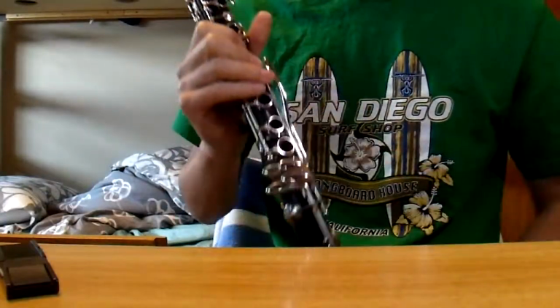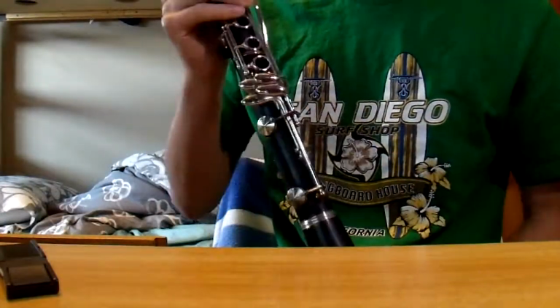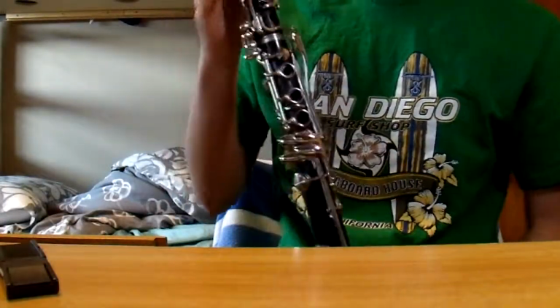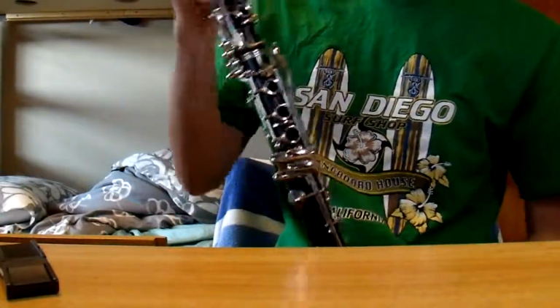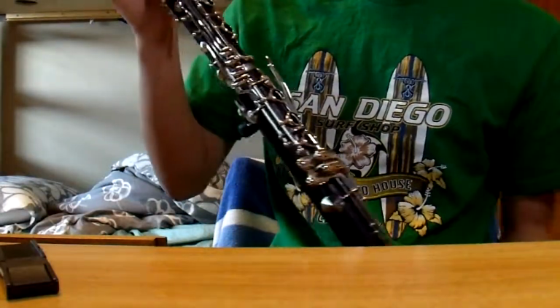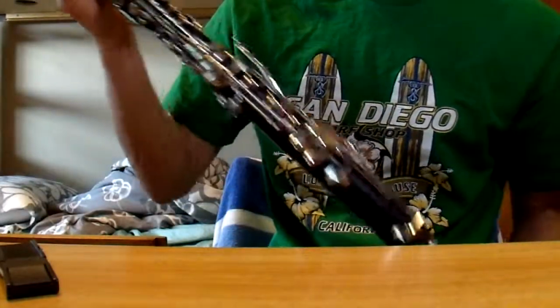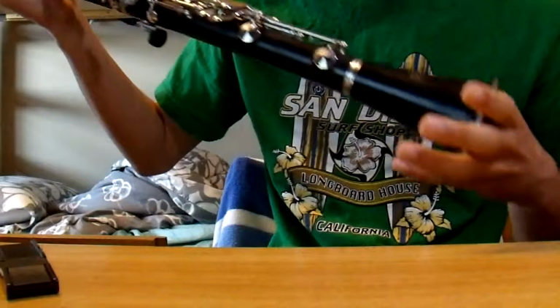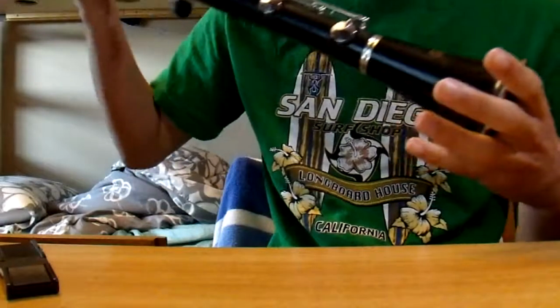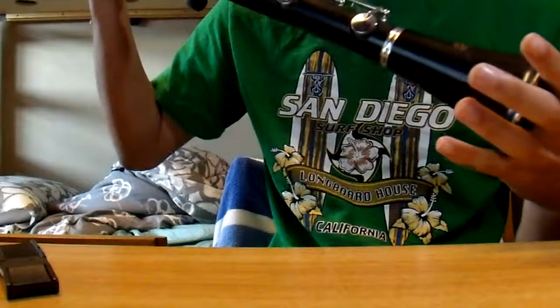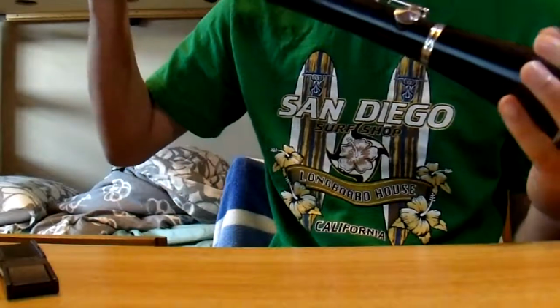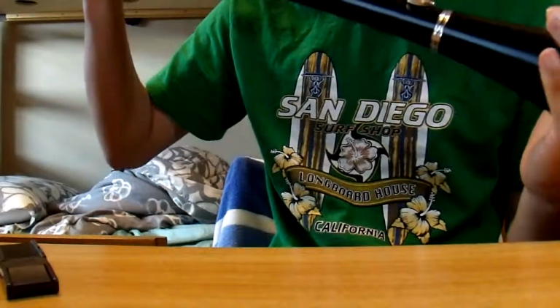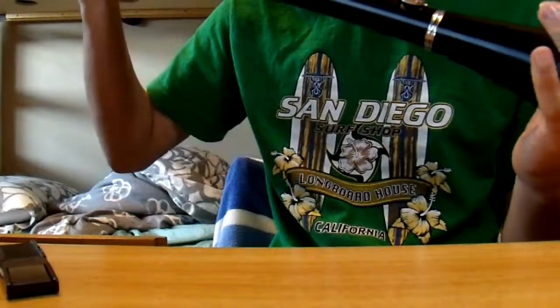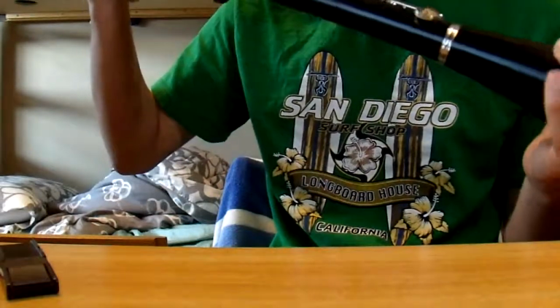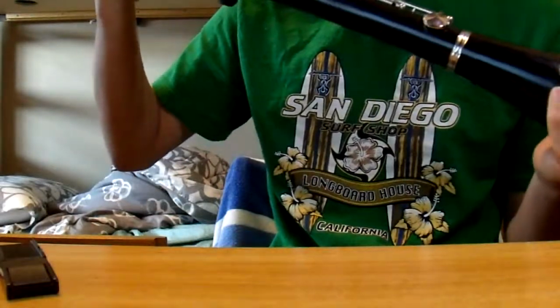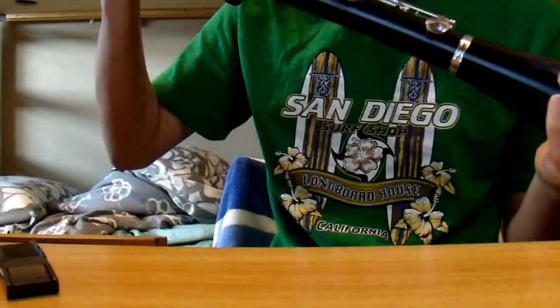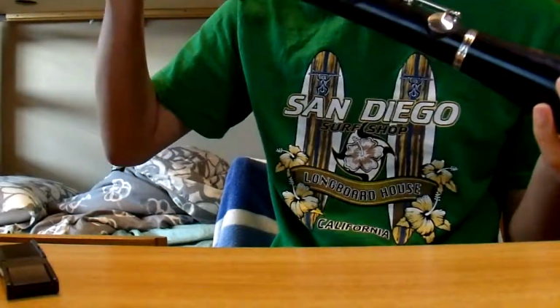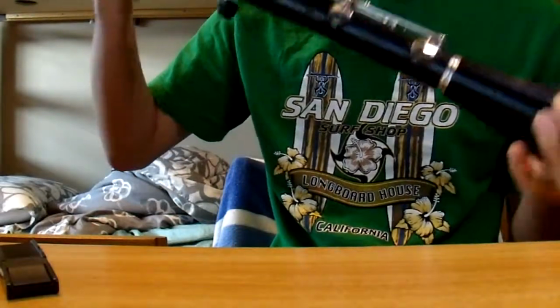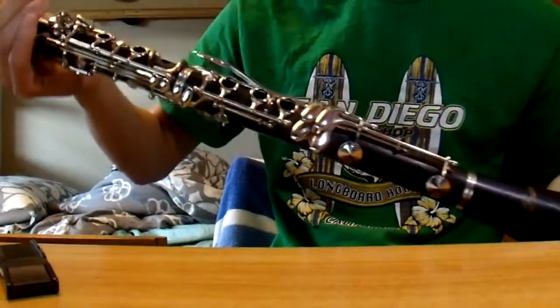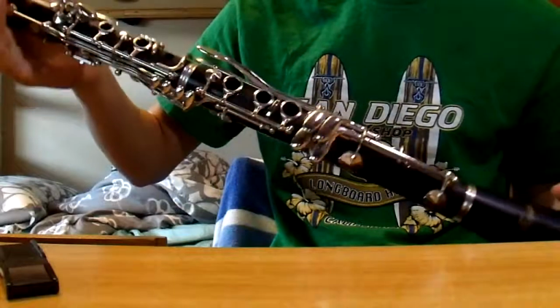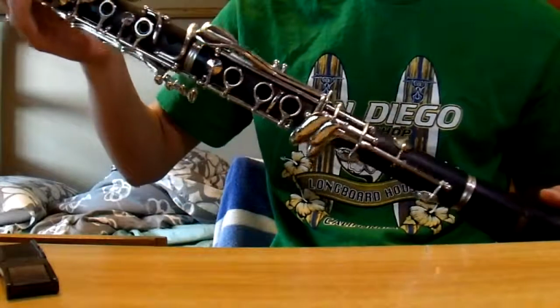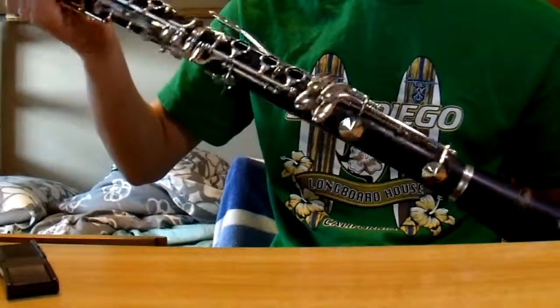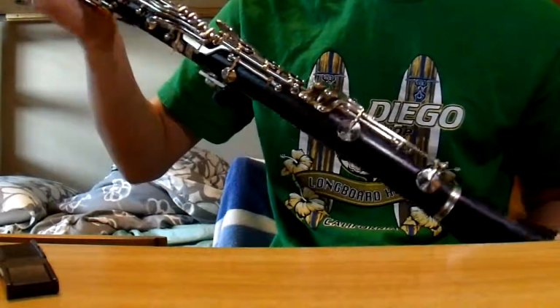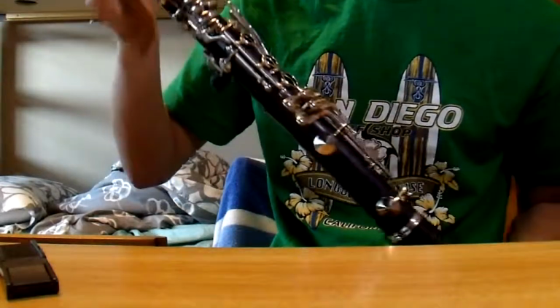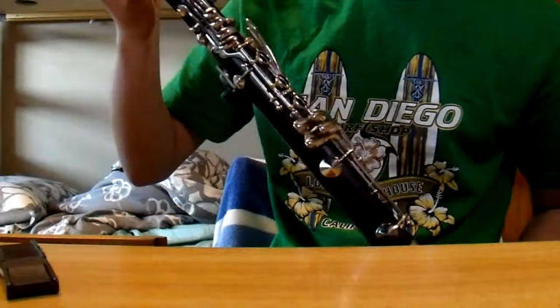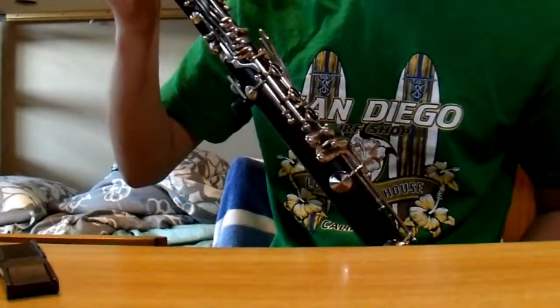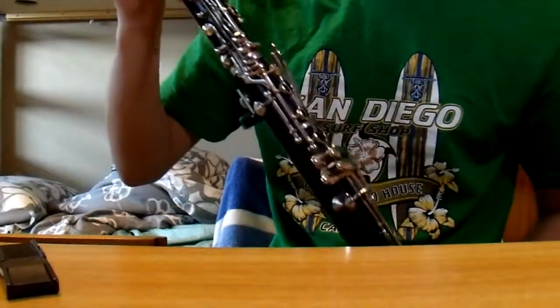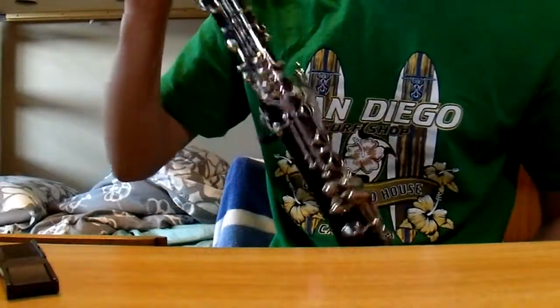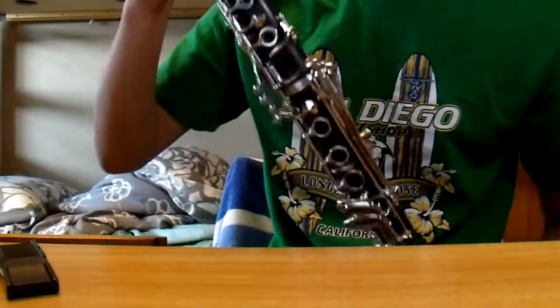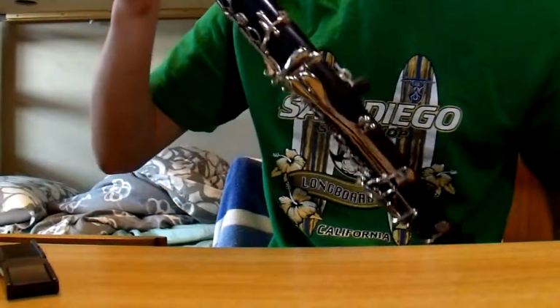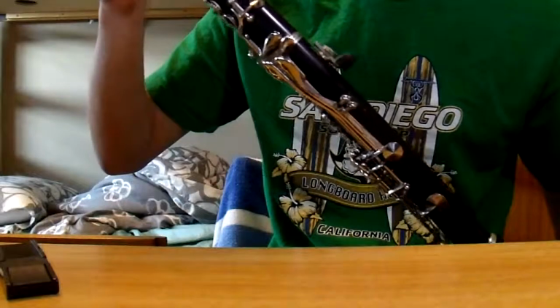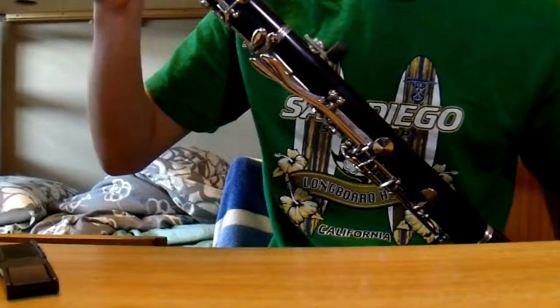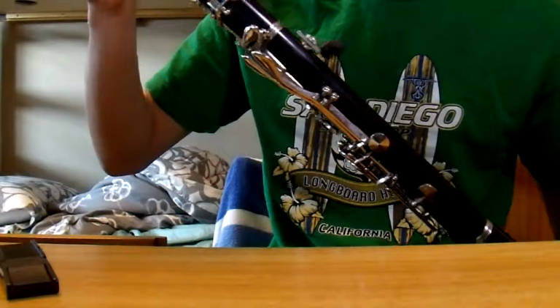The clarinet is in excellent condition. It has been used, but very gently and not for too long, it appears. The plating on the keys is in very good condition, and there are no major scratches or scuffs on the plastic body itself.